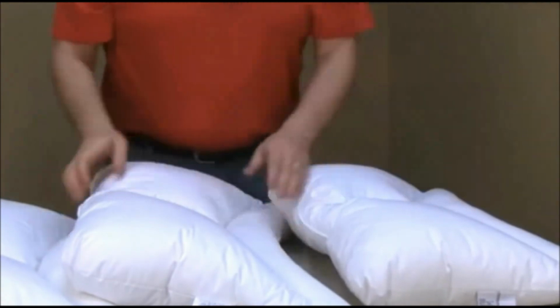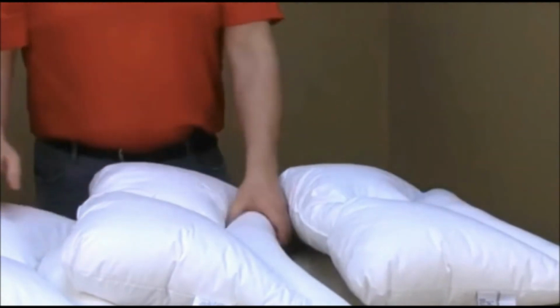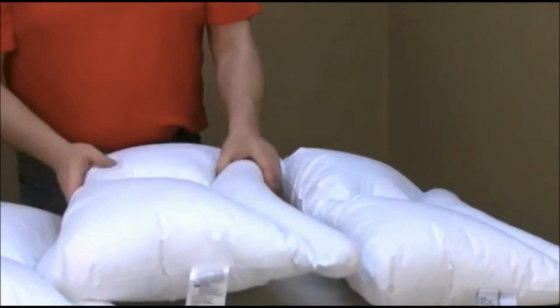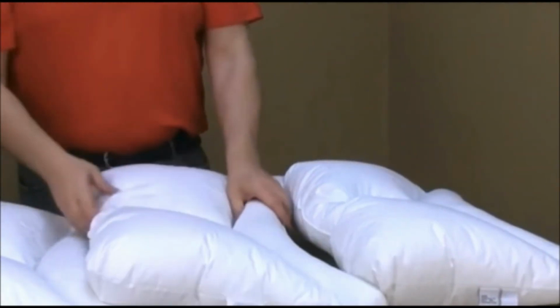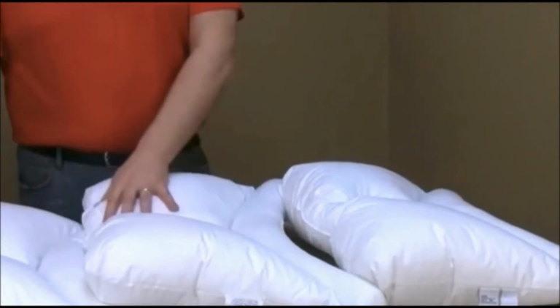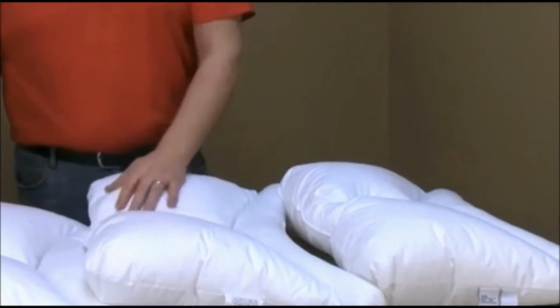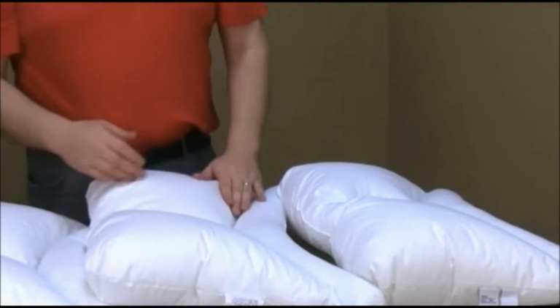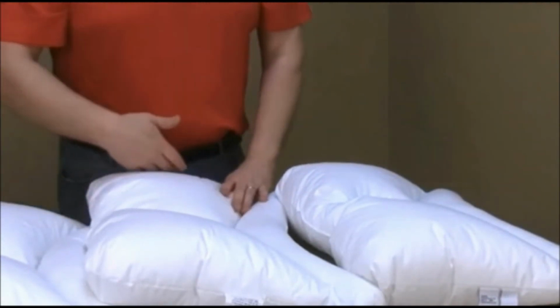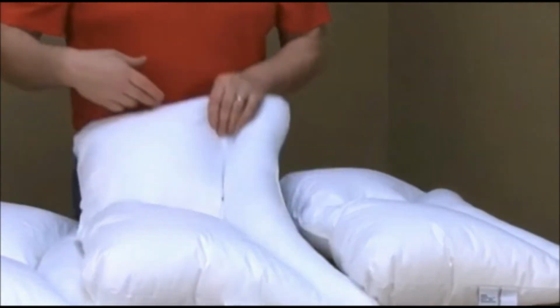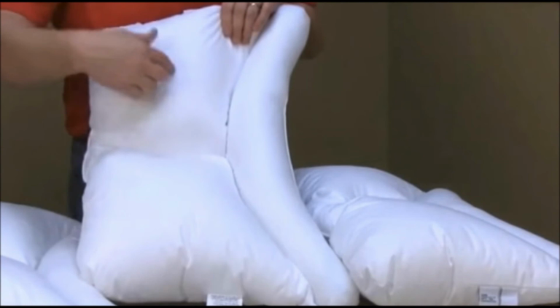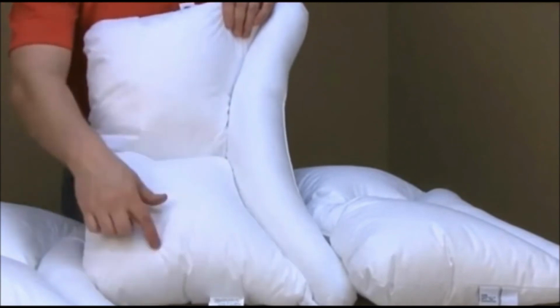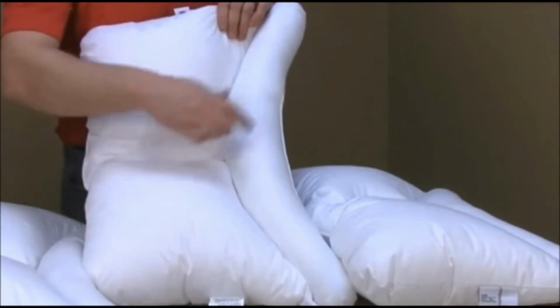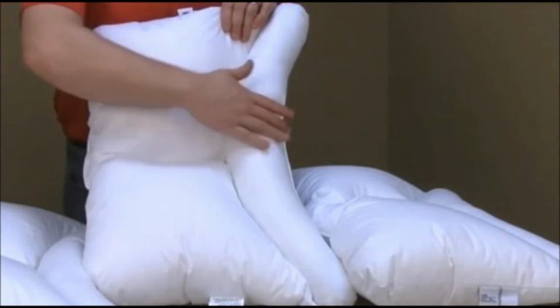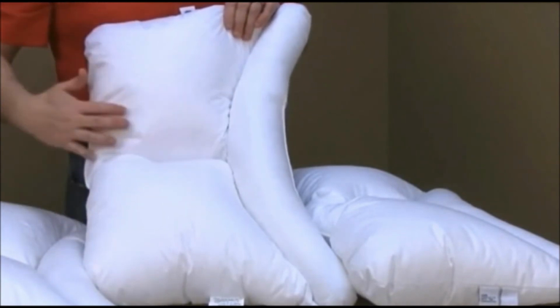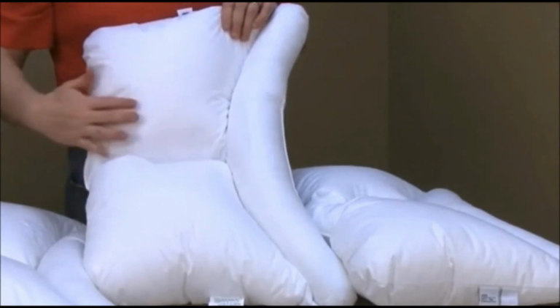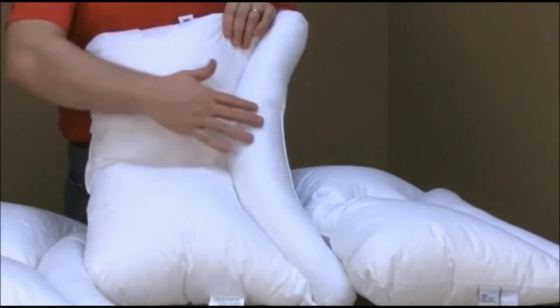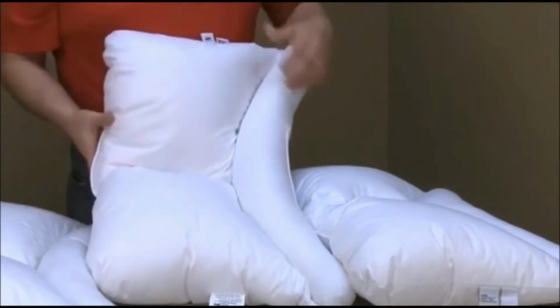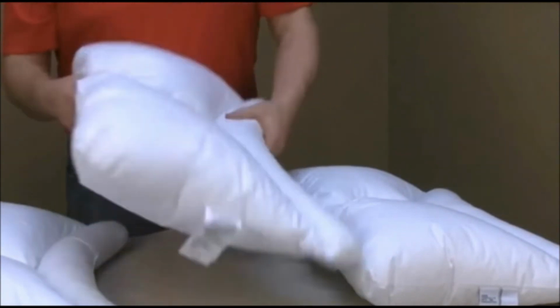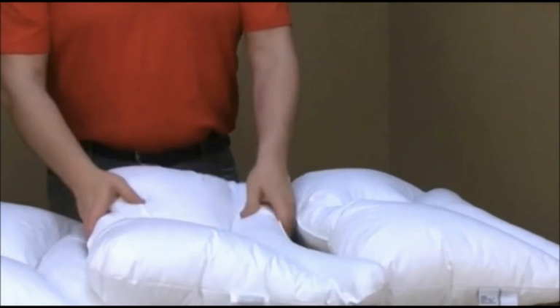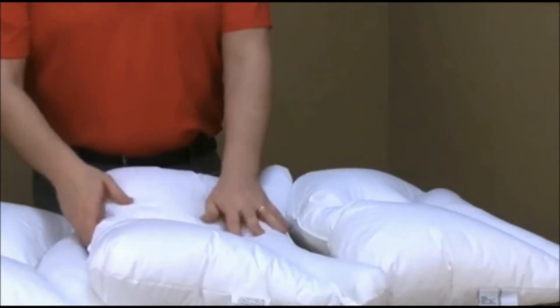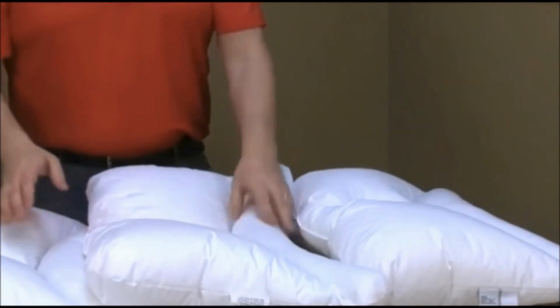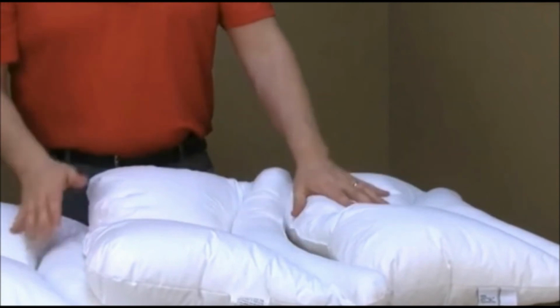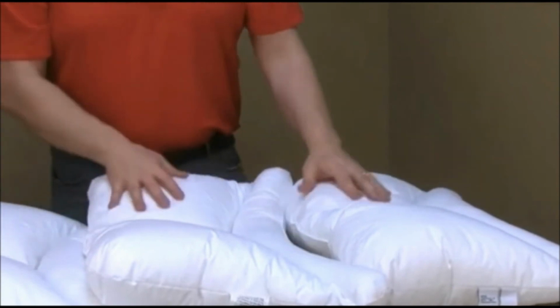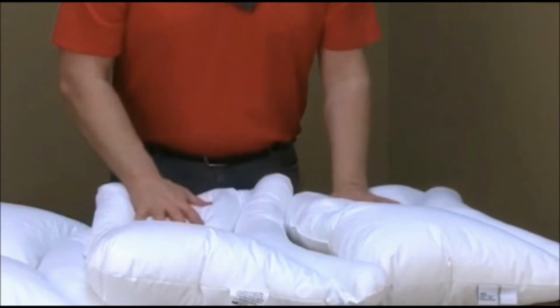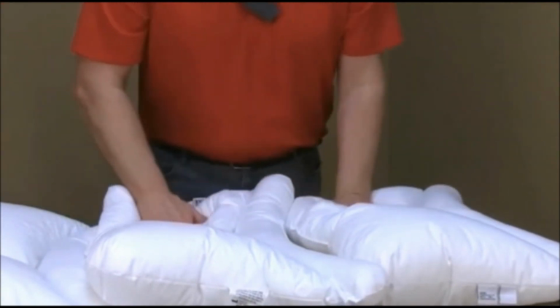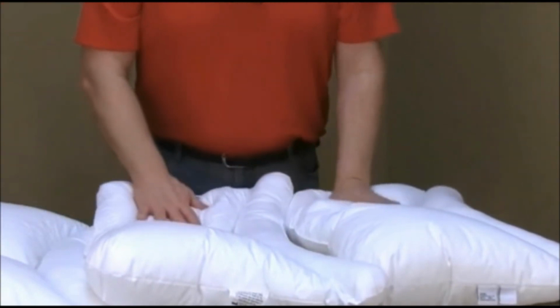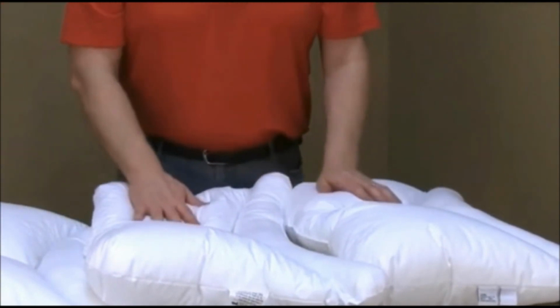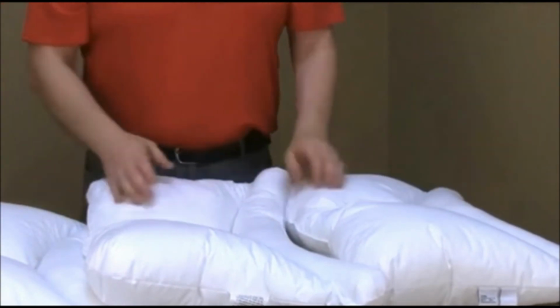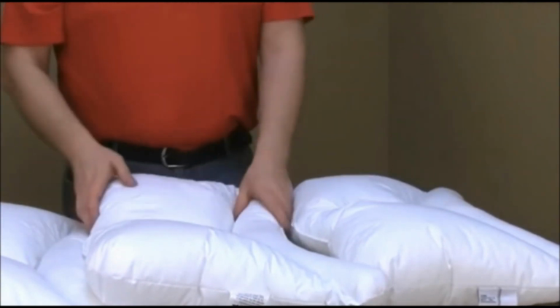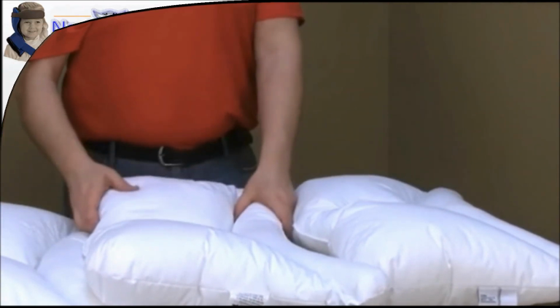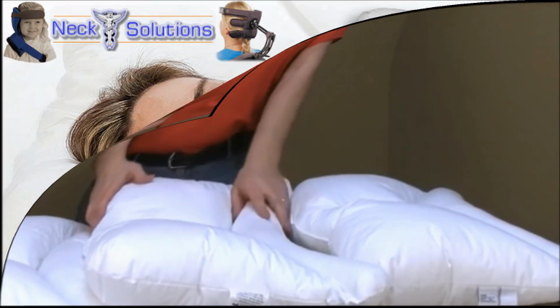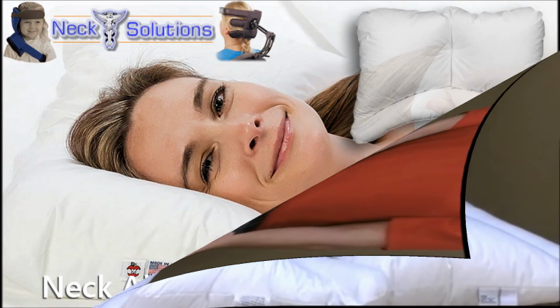All three of them are the same dimensions — 24 inches by 16 inches. The pillows are fiber fill with a 230 thread count.